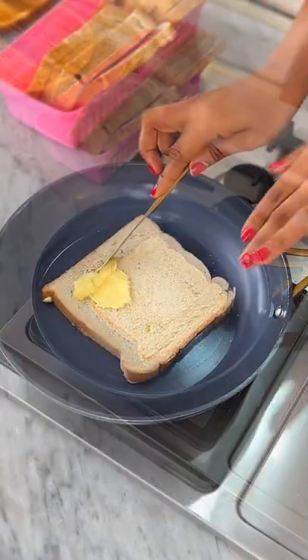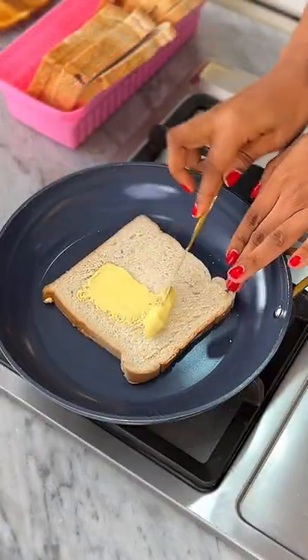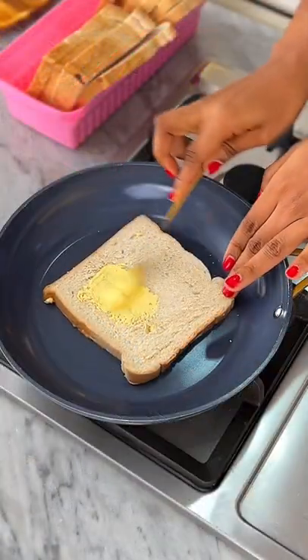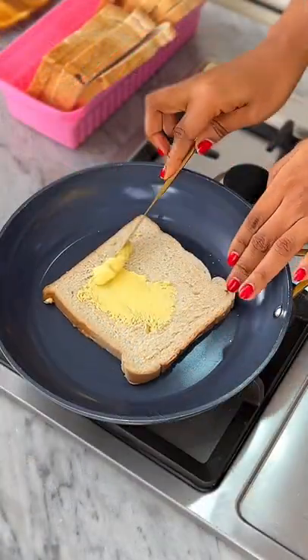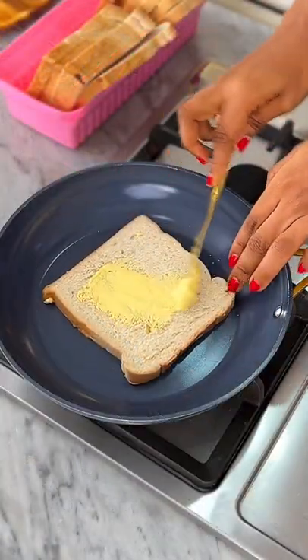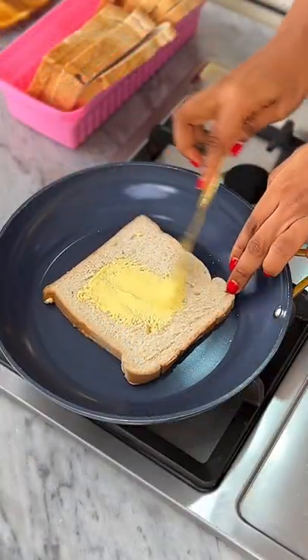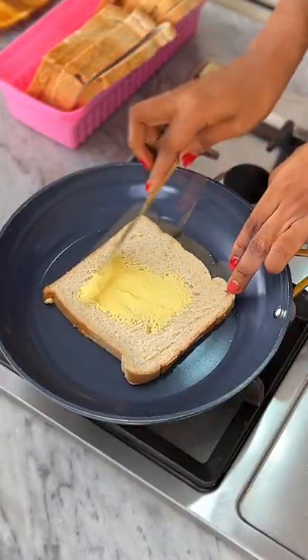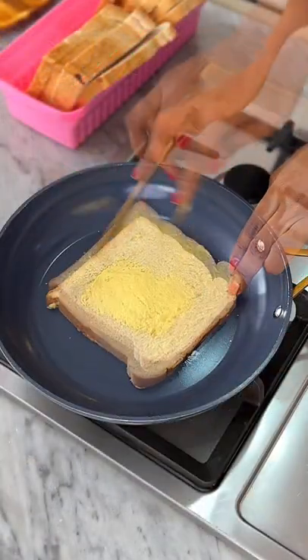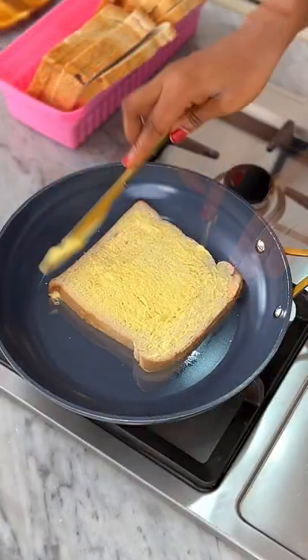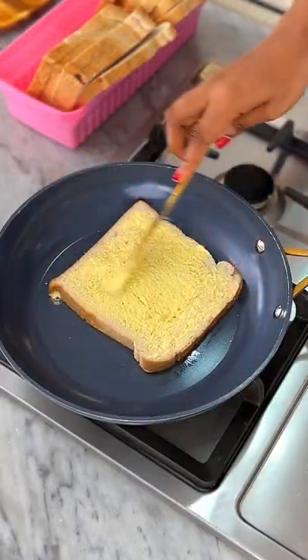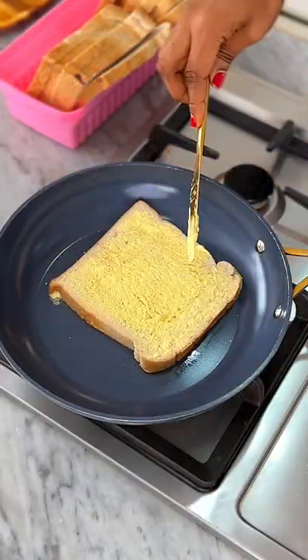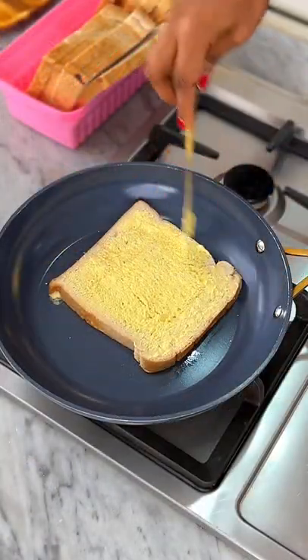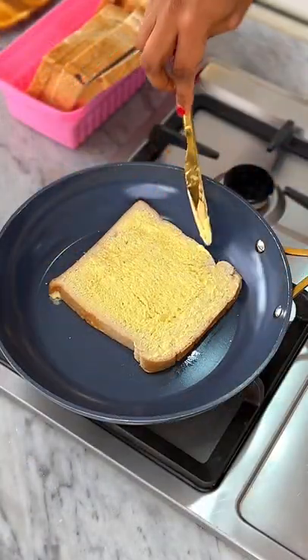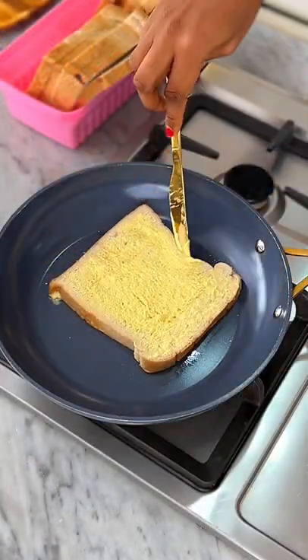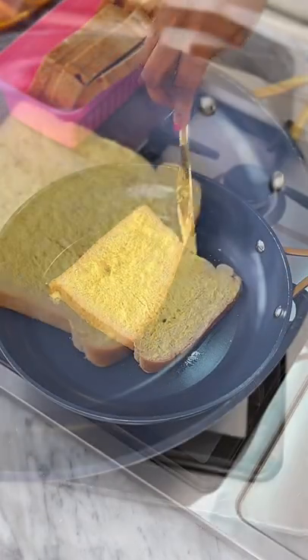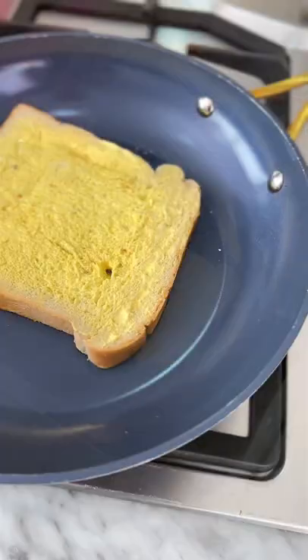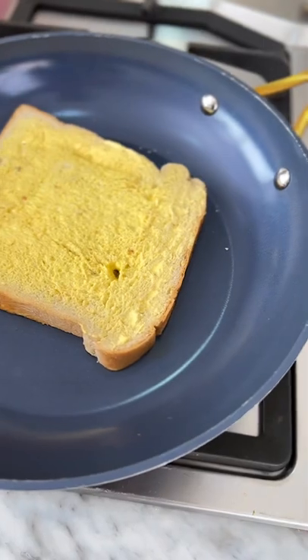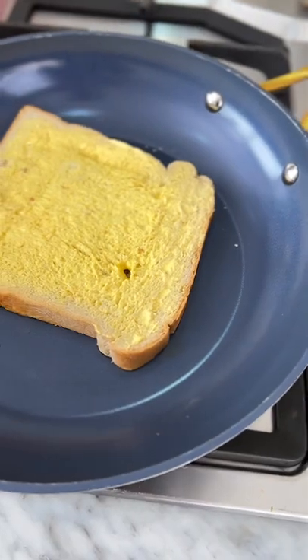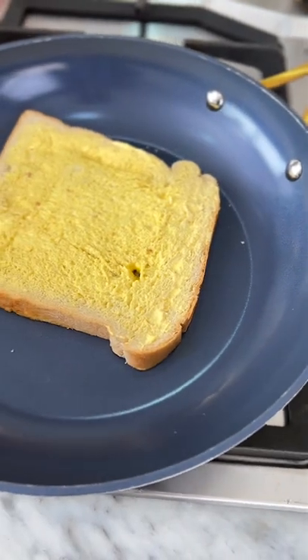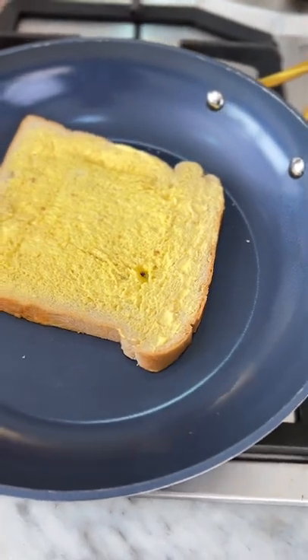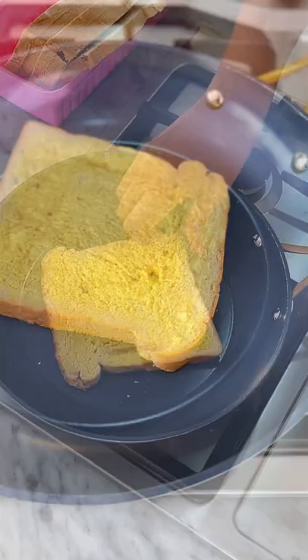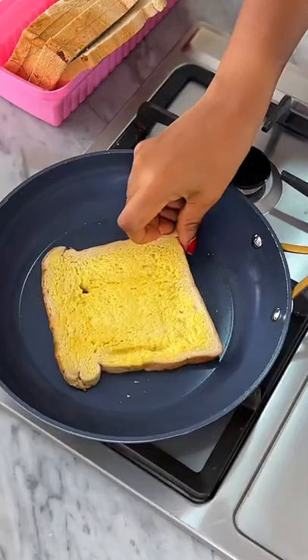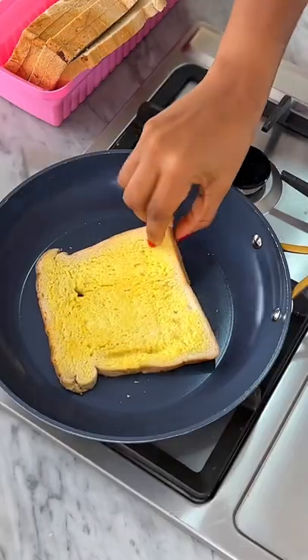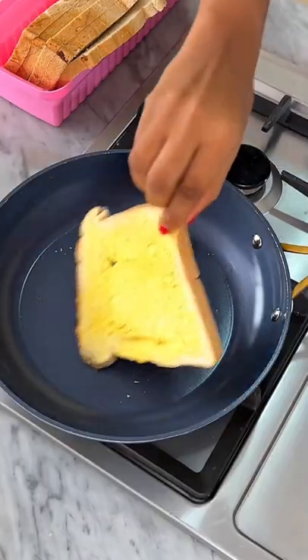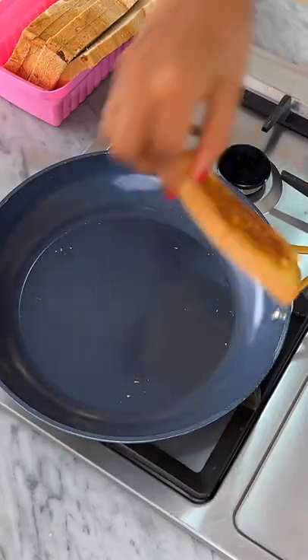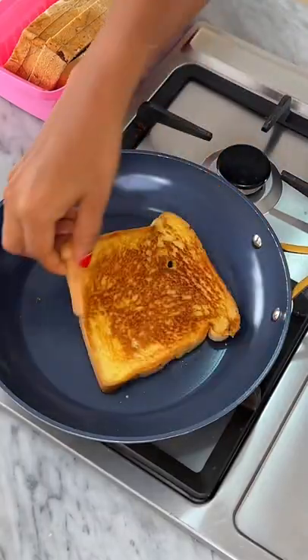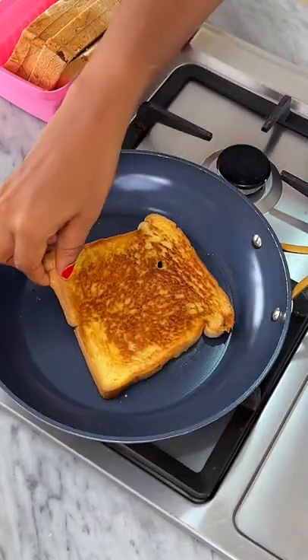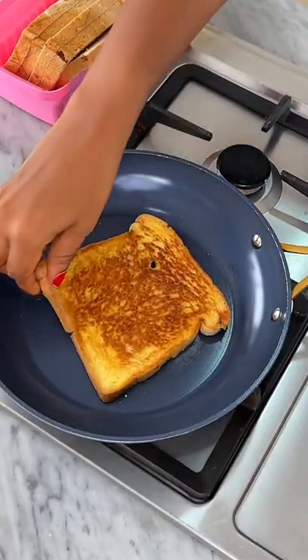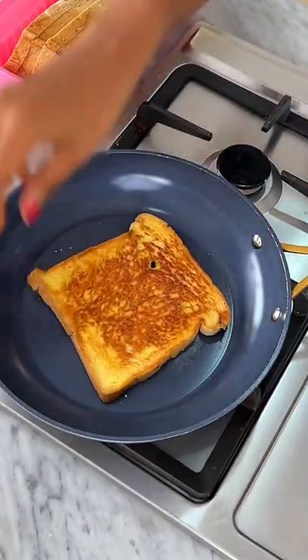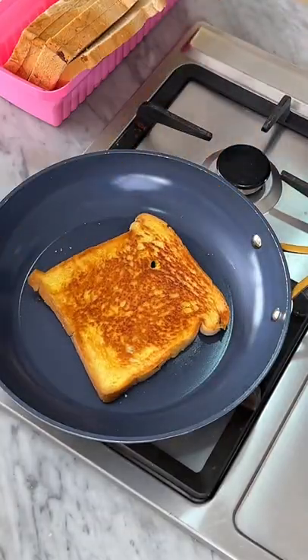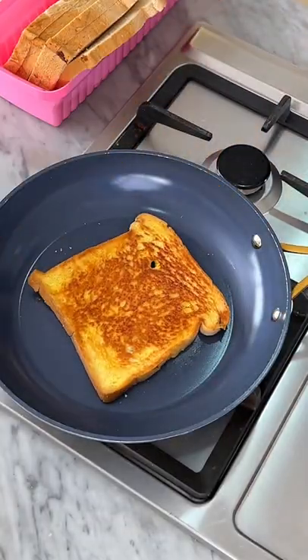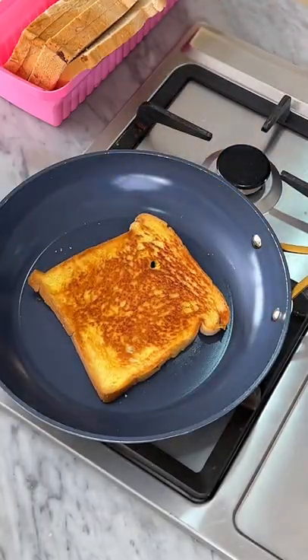Butter up the other side, then allow to toast on one side for about 2-3 minutes or until it is brown. Flip over to the other side and toast as well.